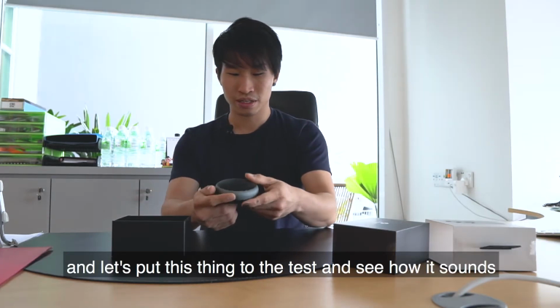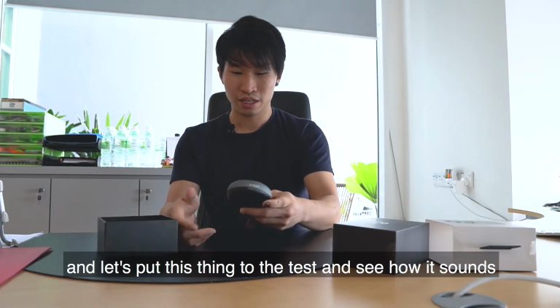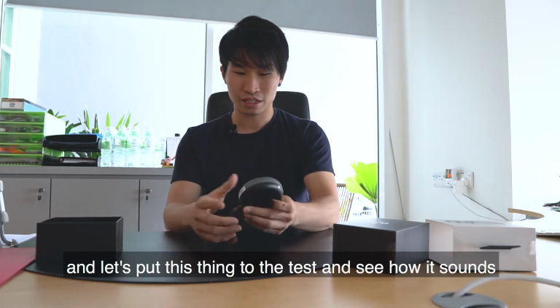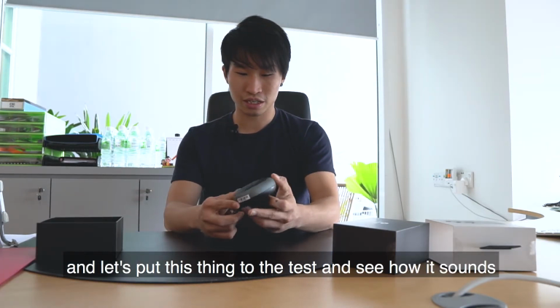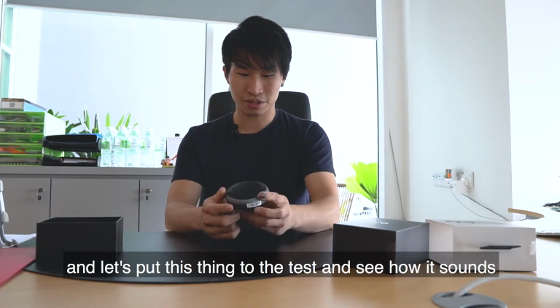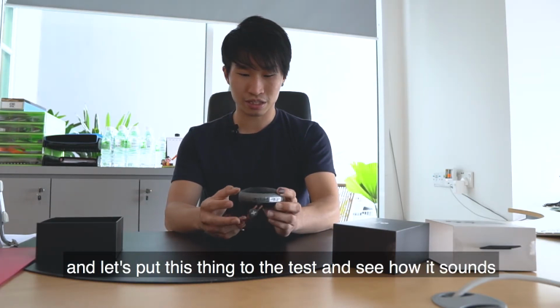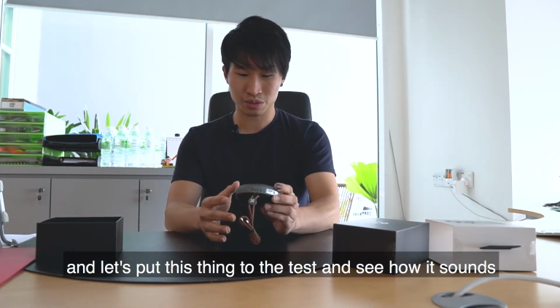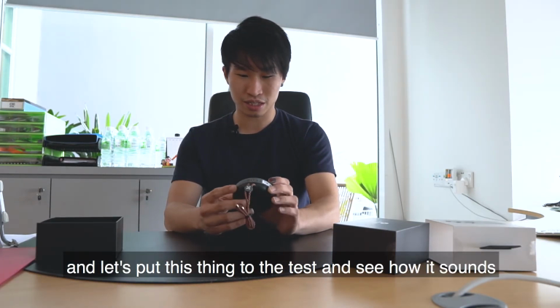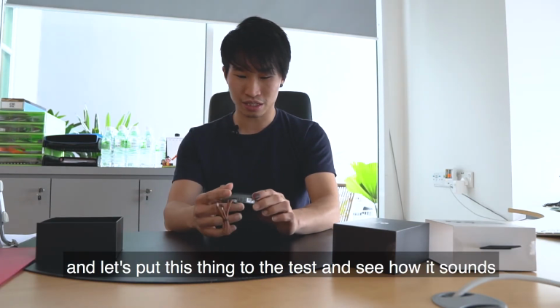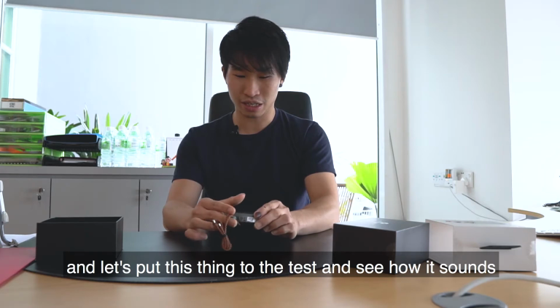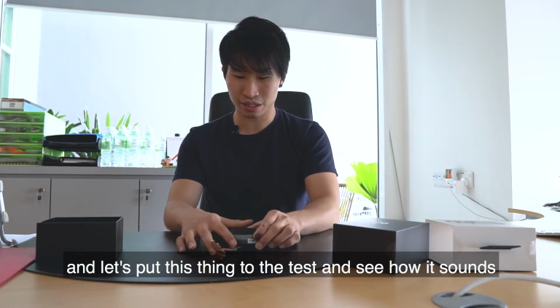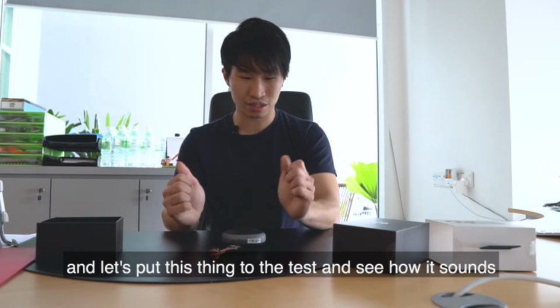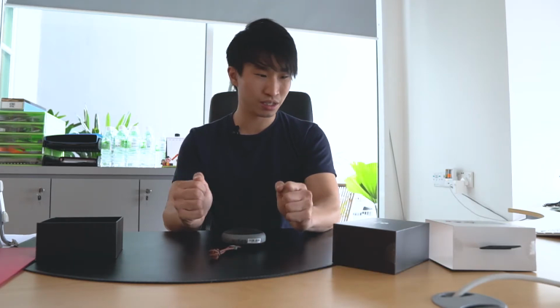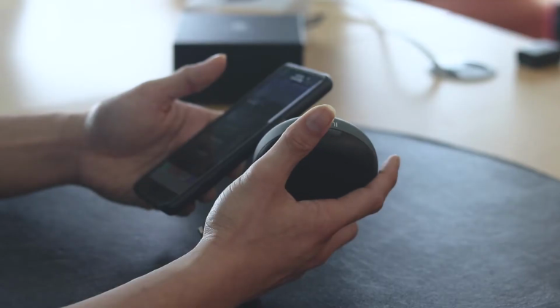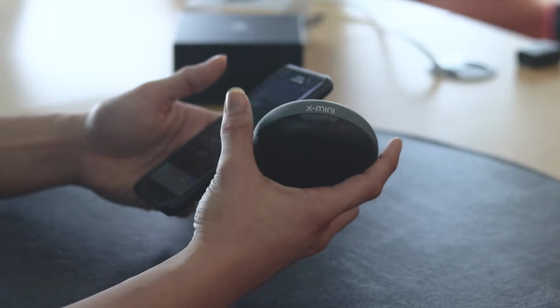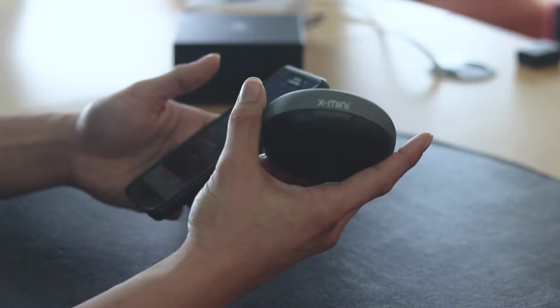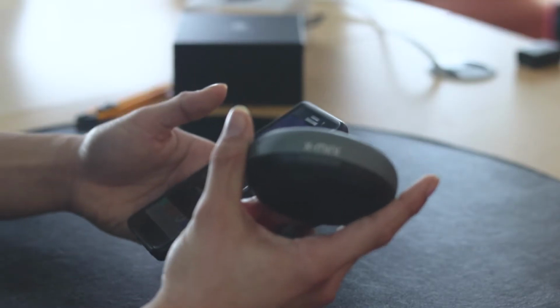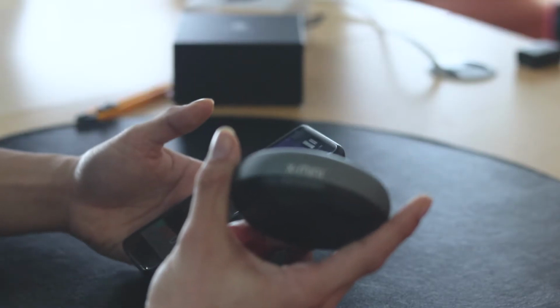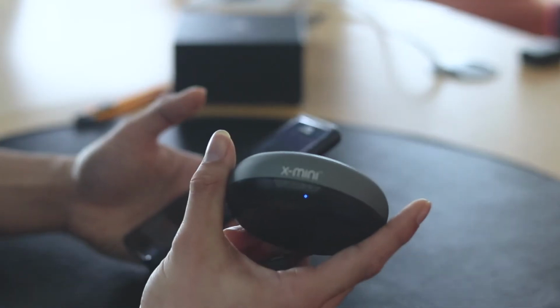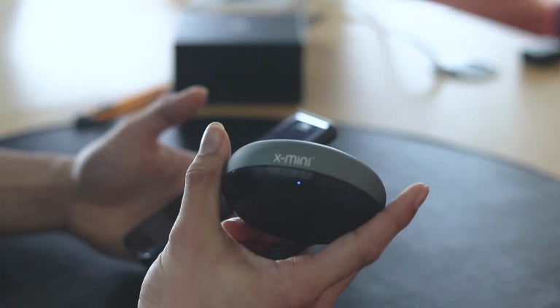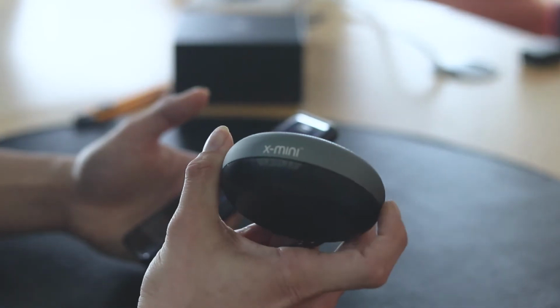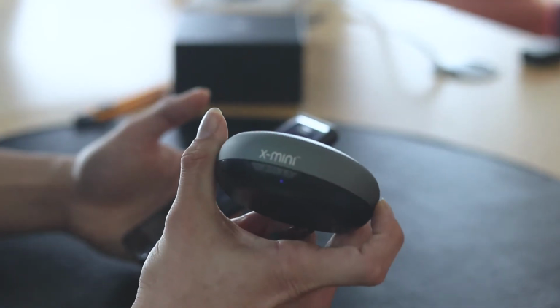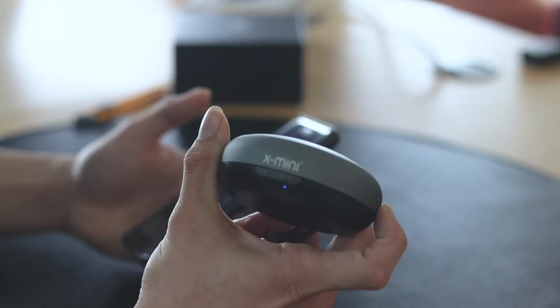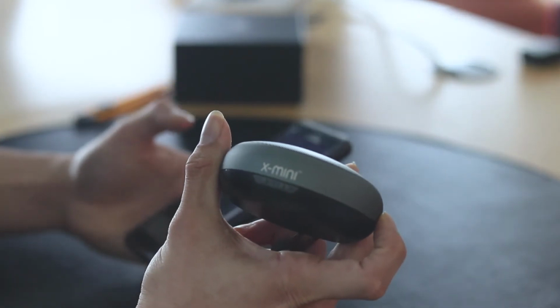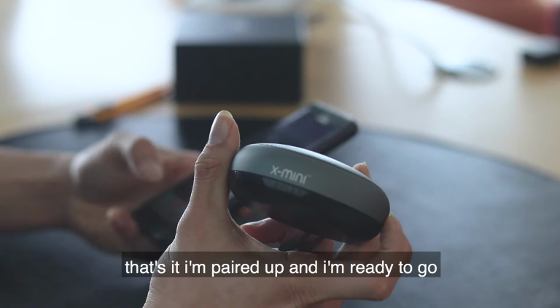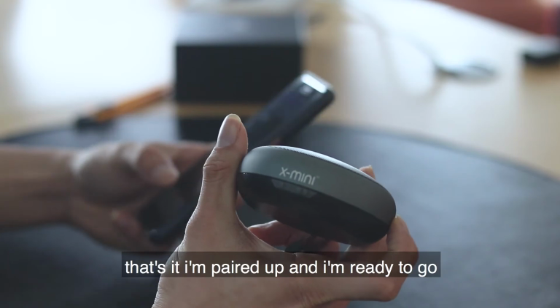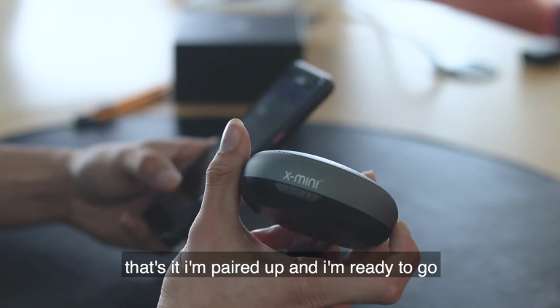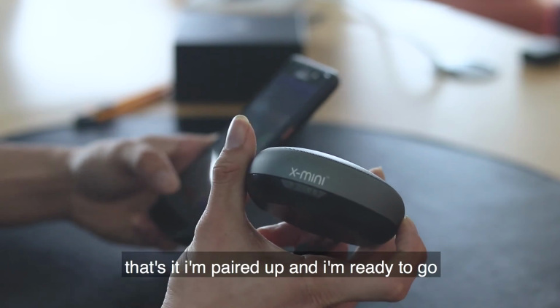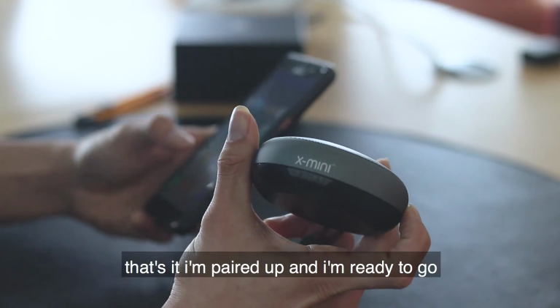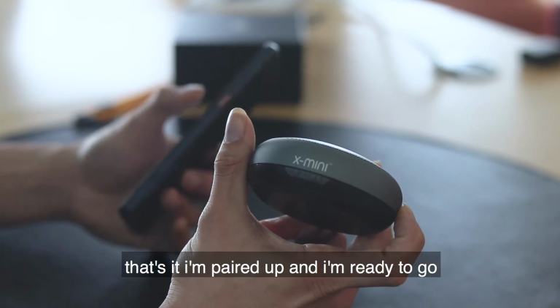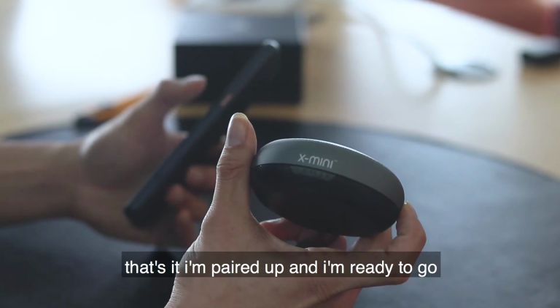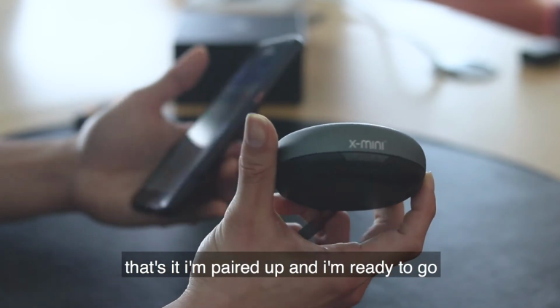Let's put this thing to a test and see how it sounds. That's it — I'm paired up and I'm ready to go!